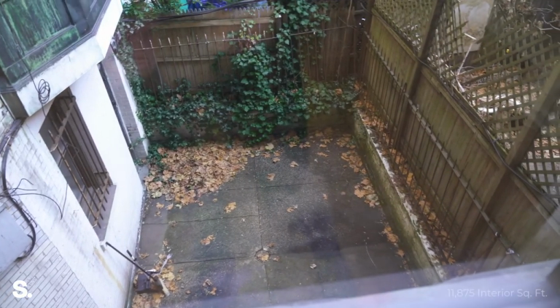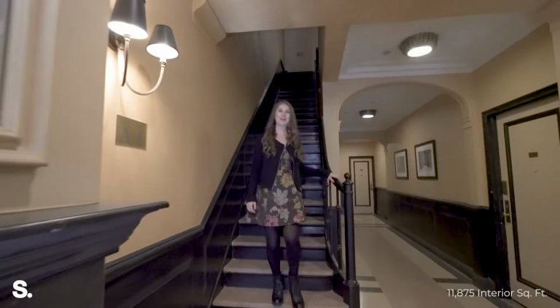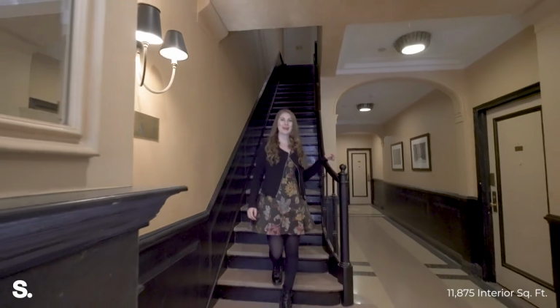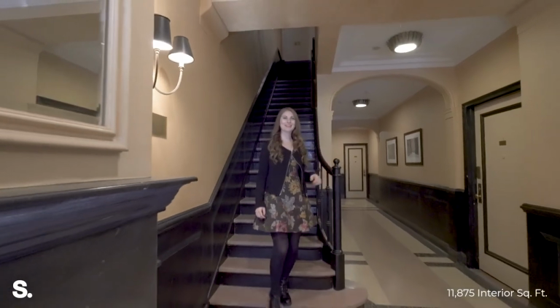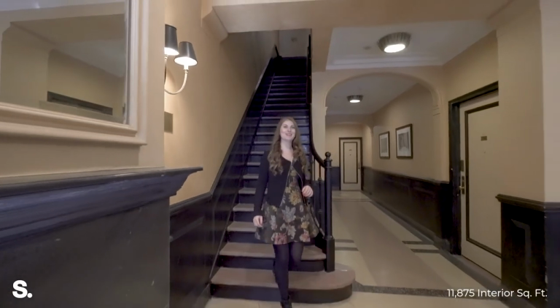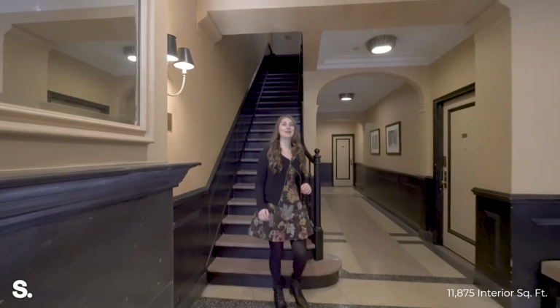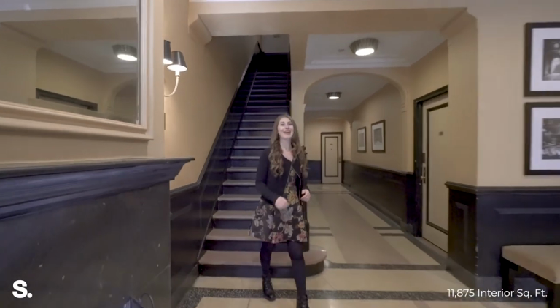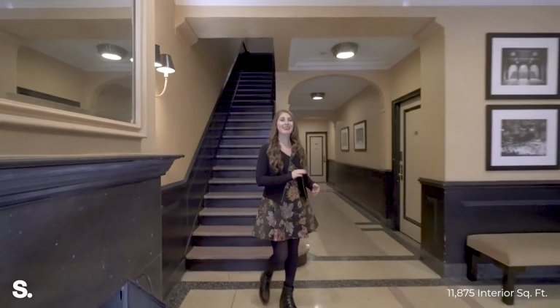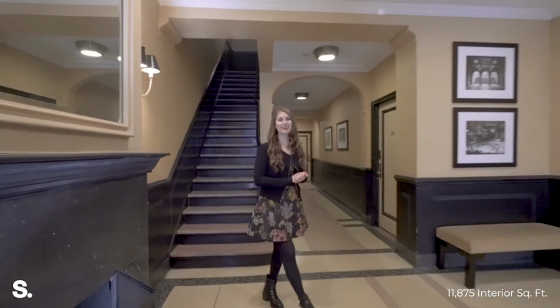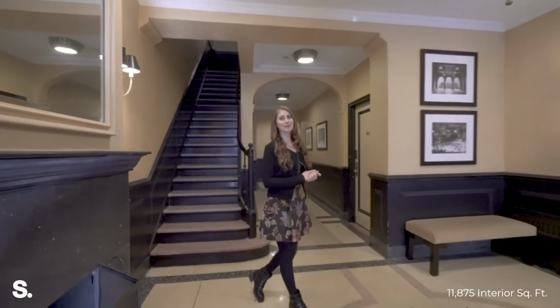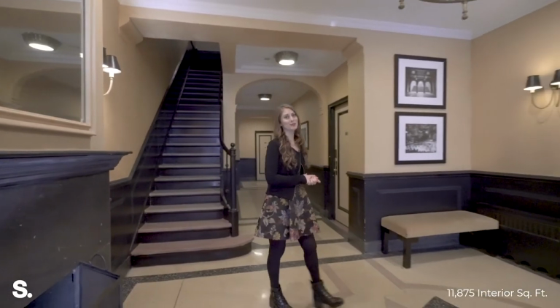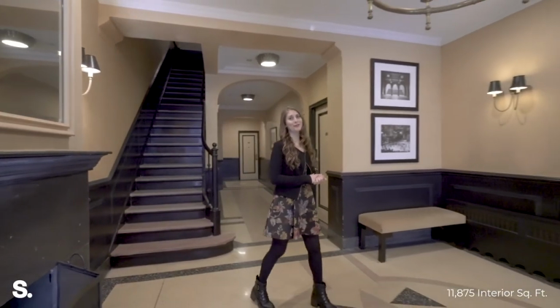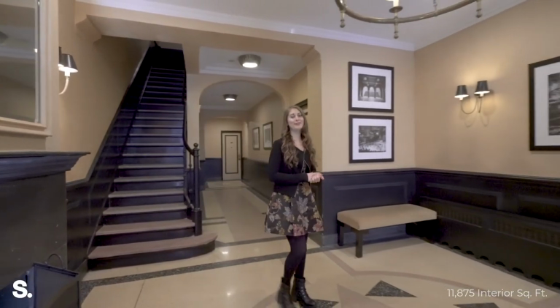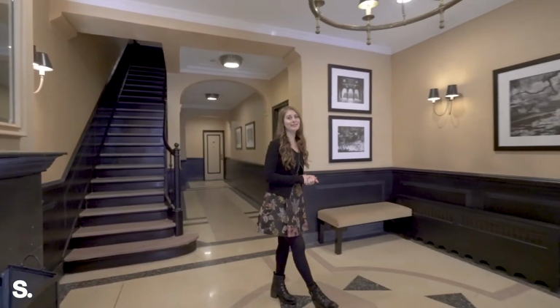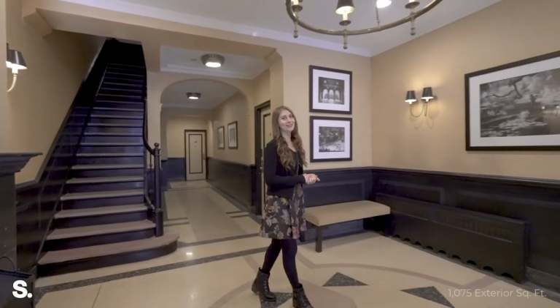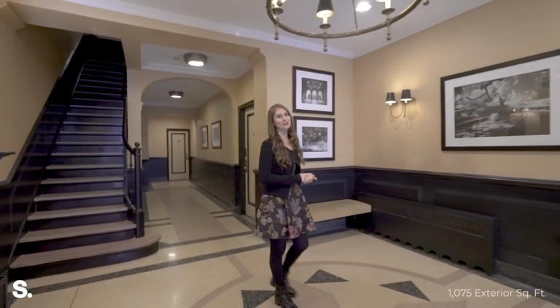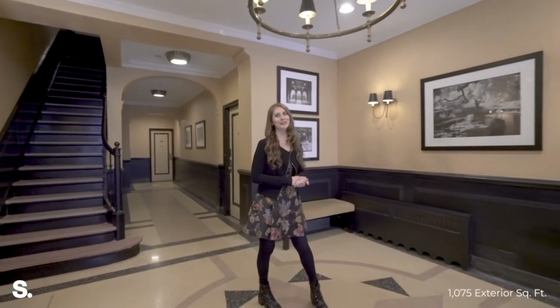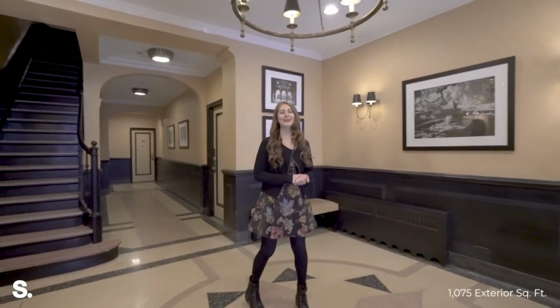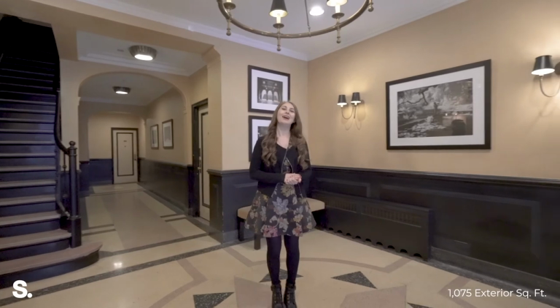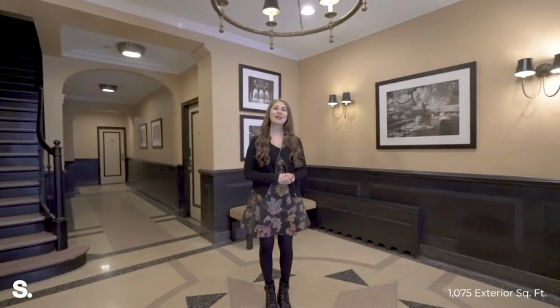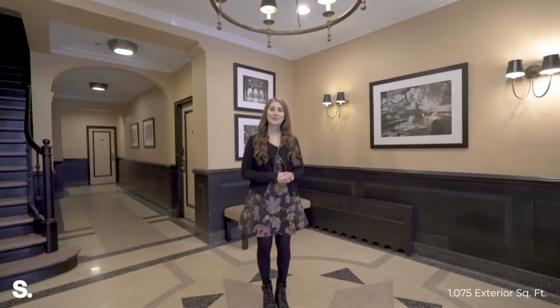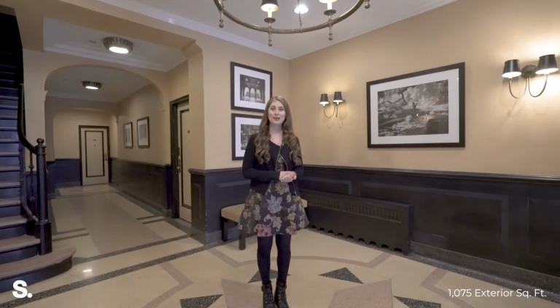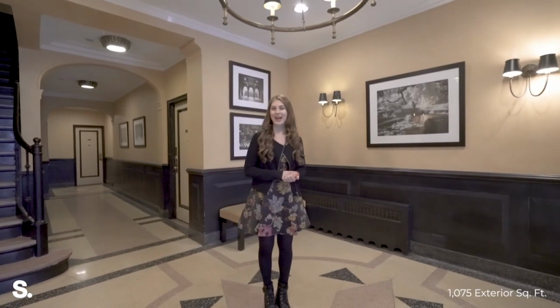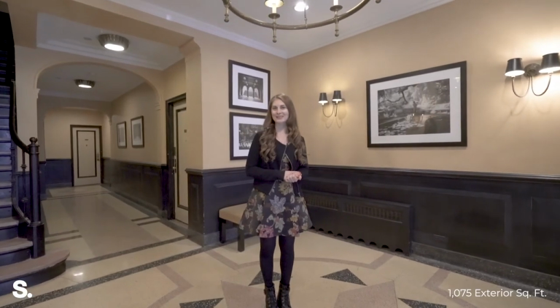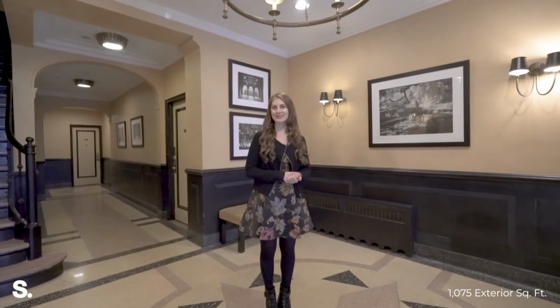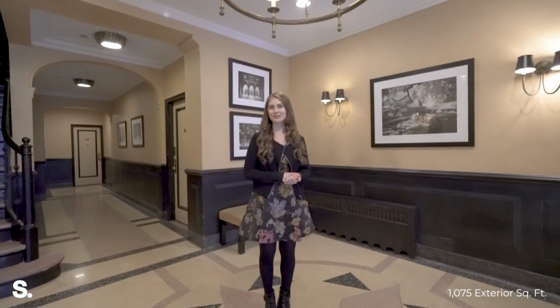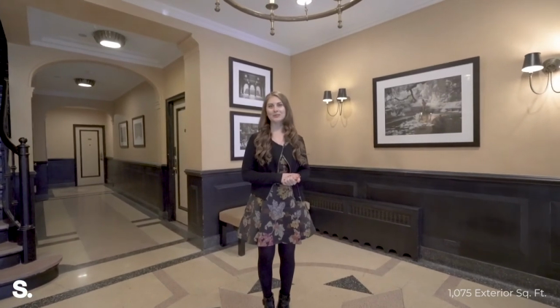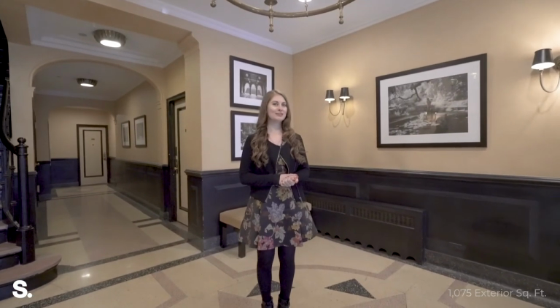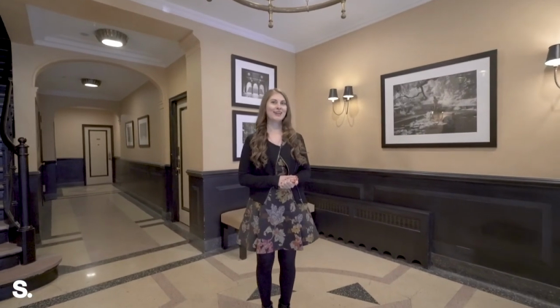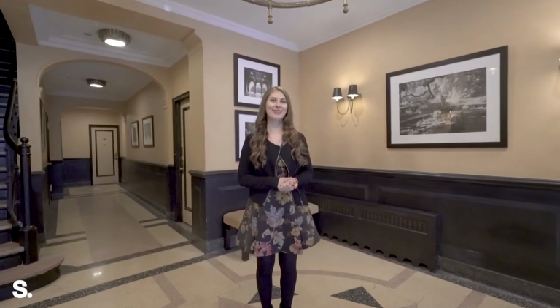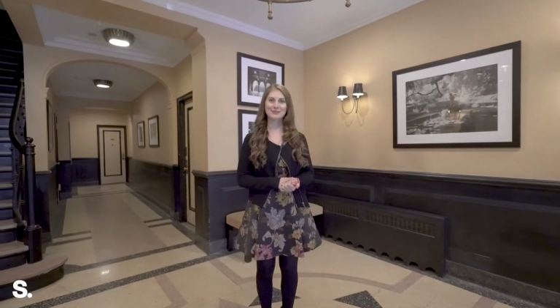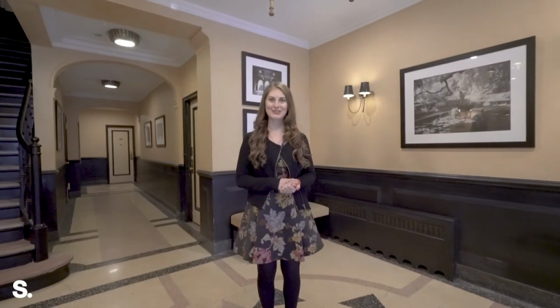We're back here in the lobby and that concludes our tour of 5 East 63rd Street. I'm Katie Thurber and this is listed exclusively by Sirhan. Thanks for watching.